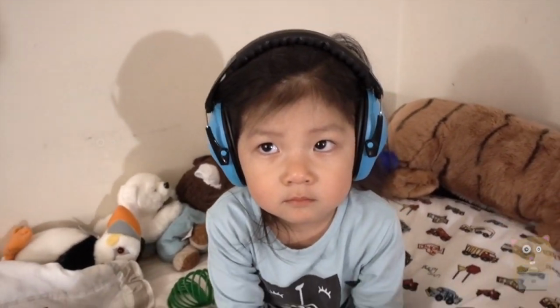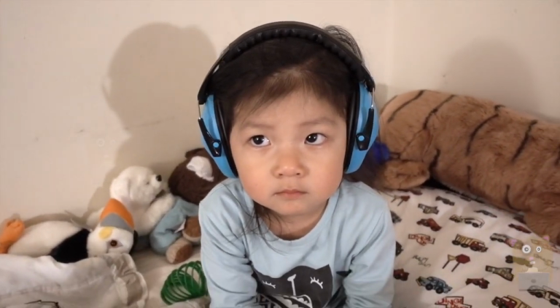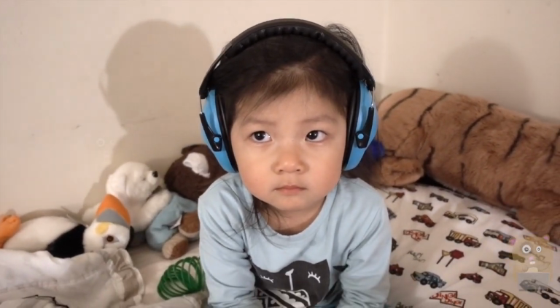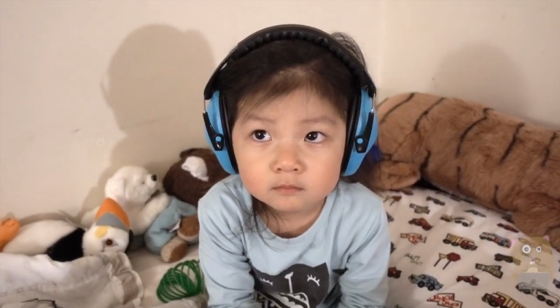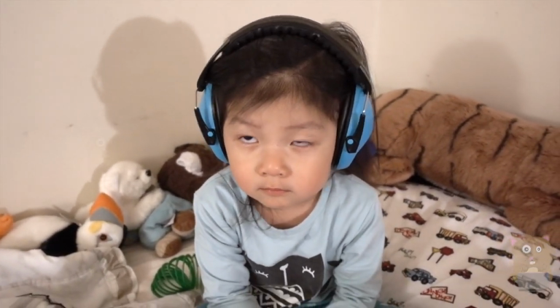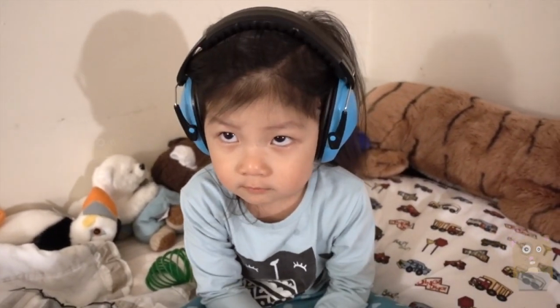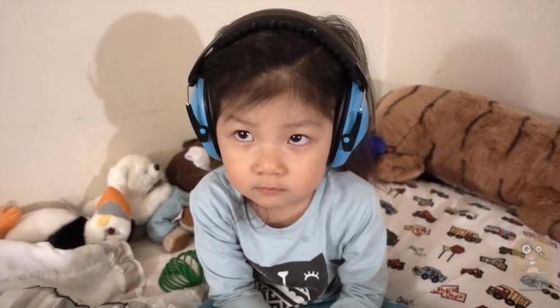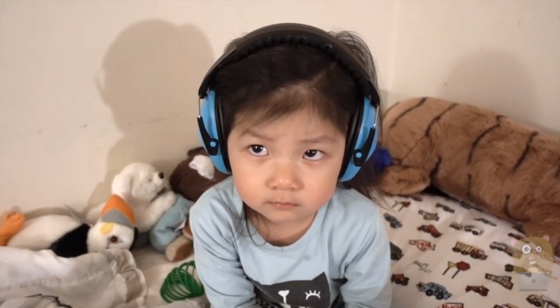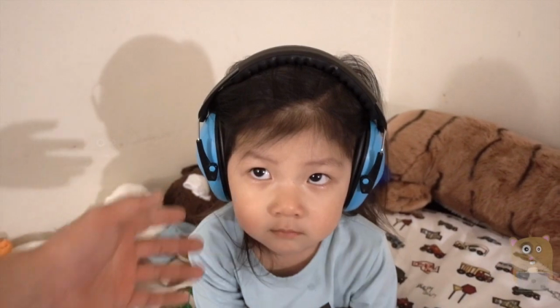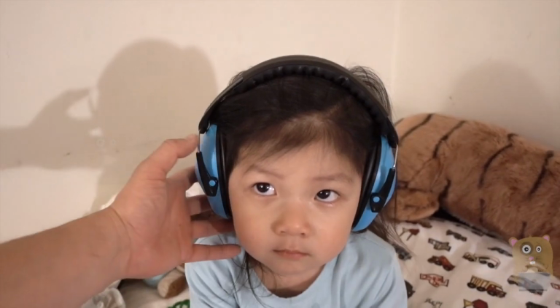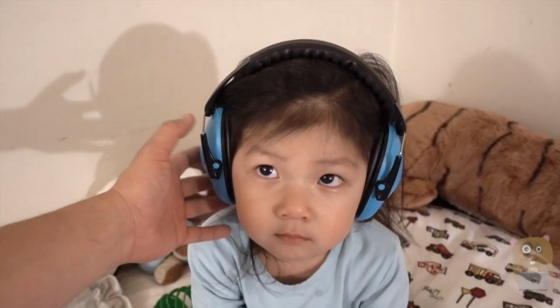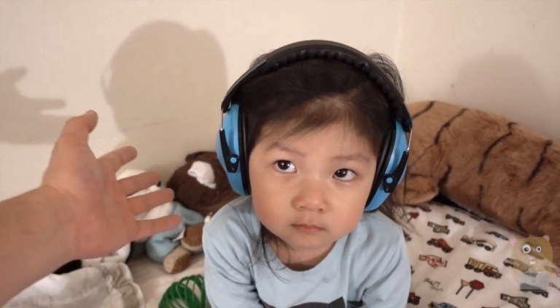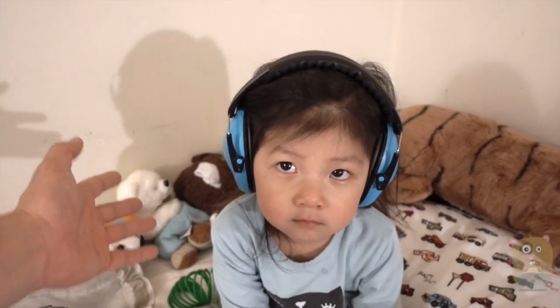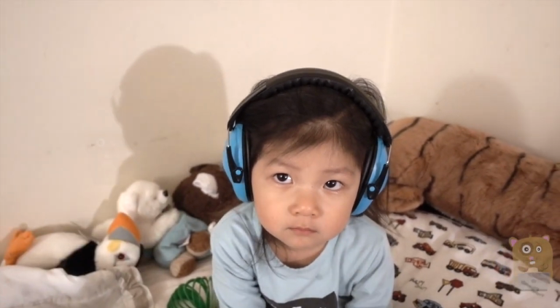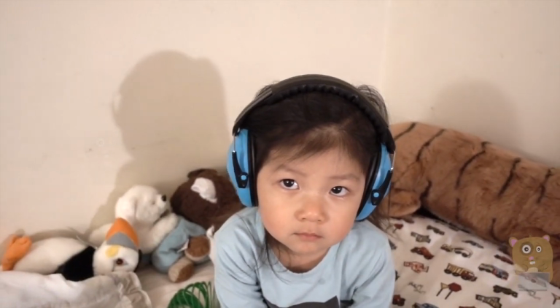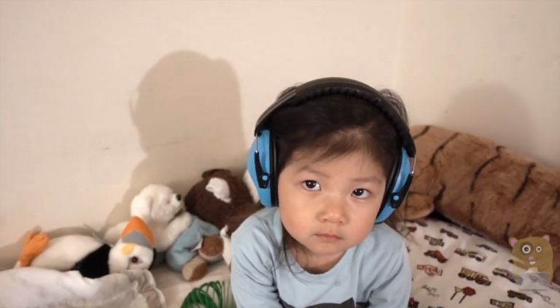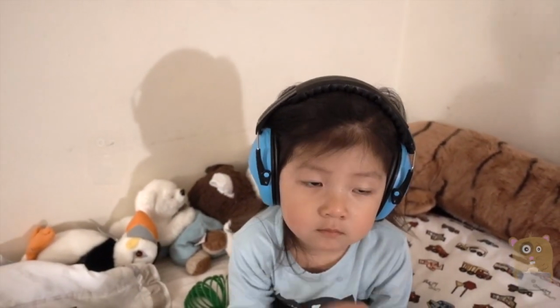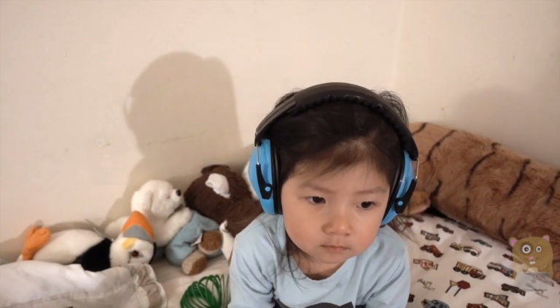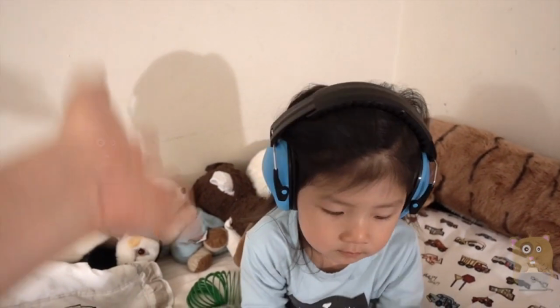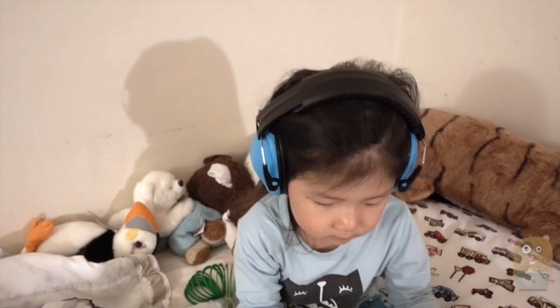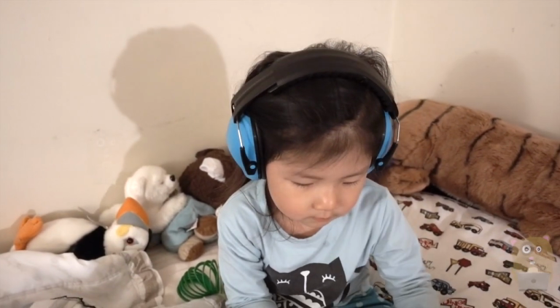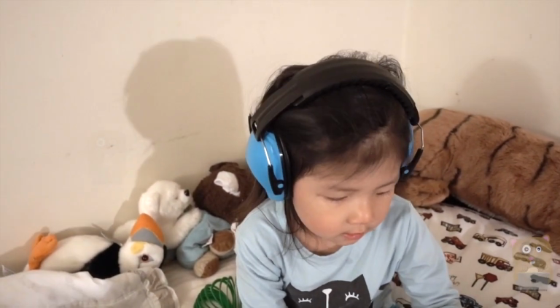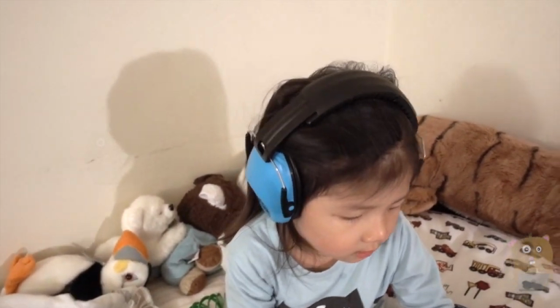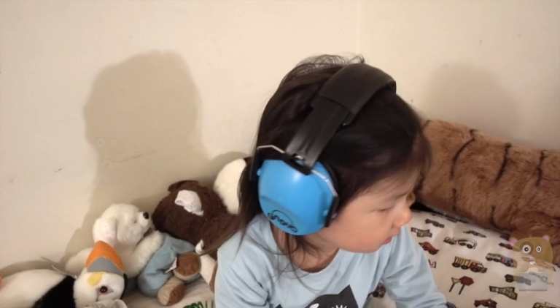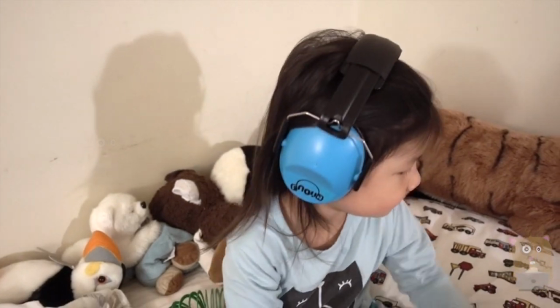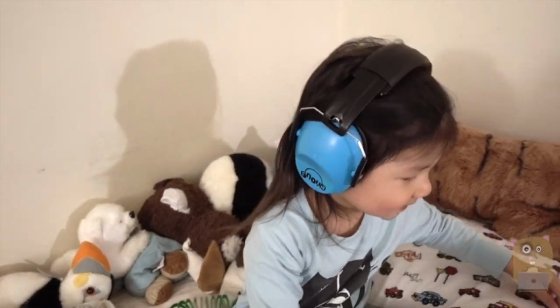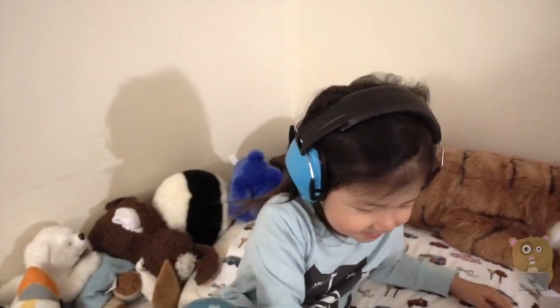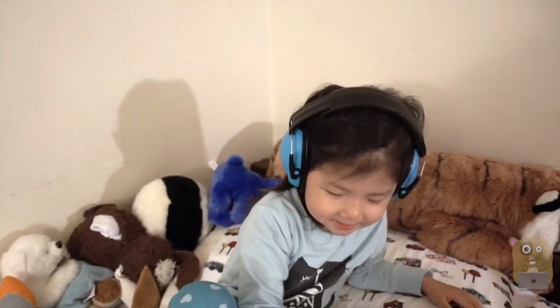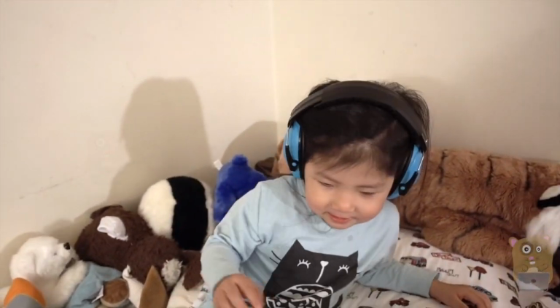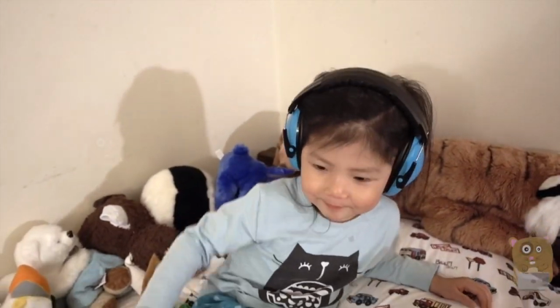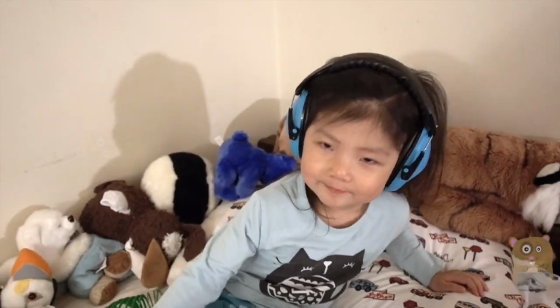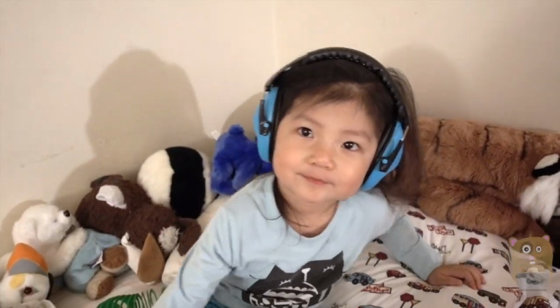Can you hear me? So at an NNR rating of 26, basically it means that it cuts the noise in half. And it's pretty compact, lightweight, and folds up nicely.